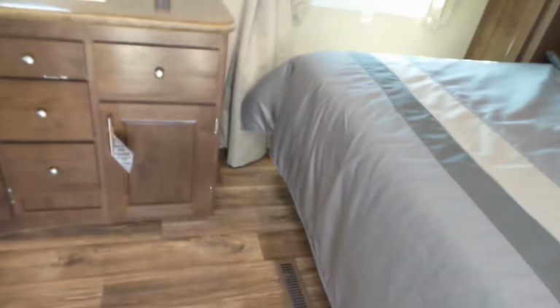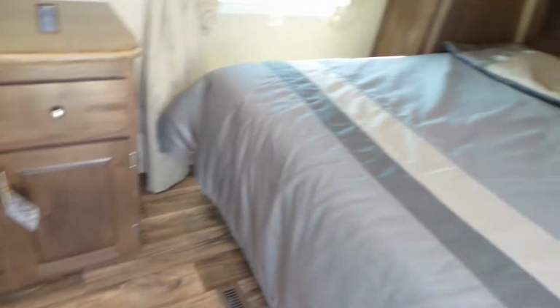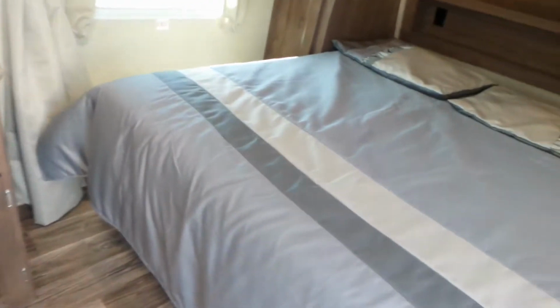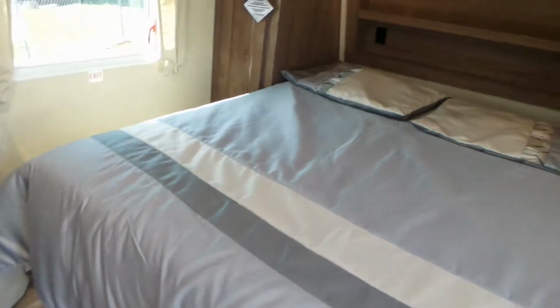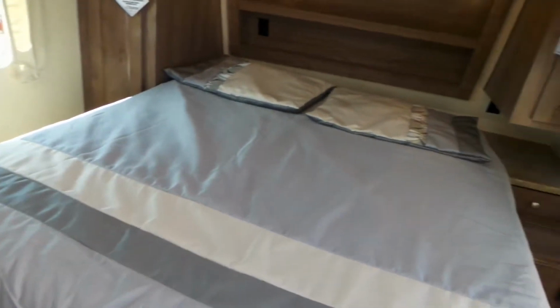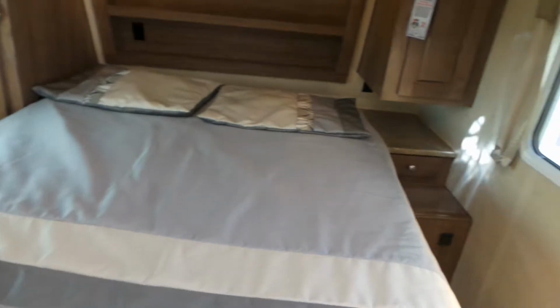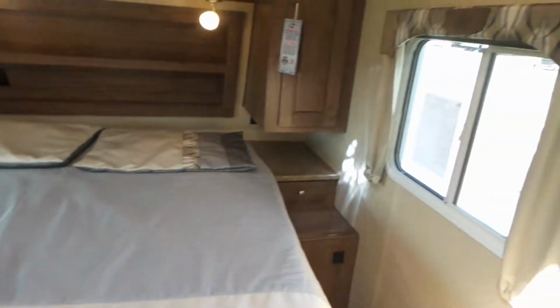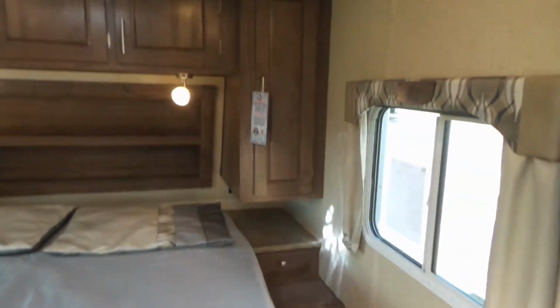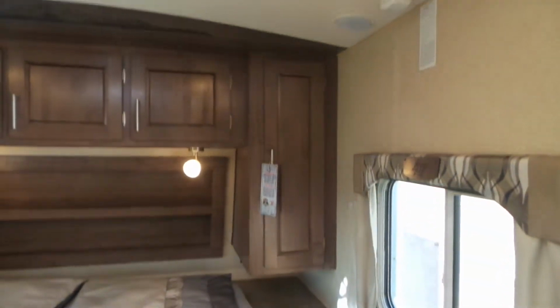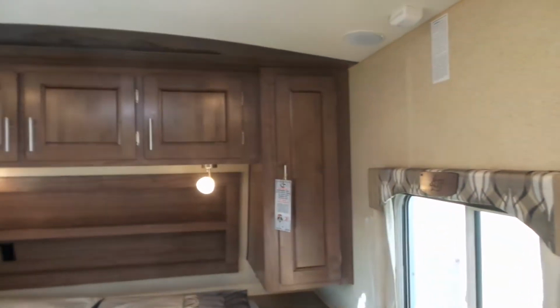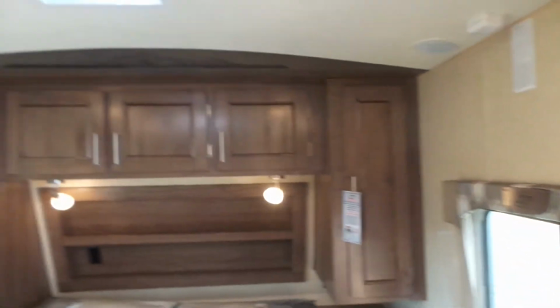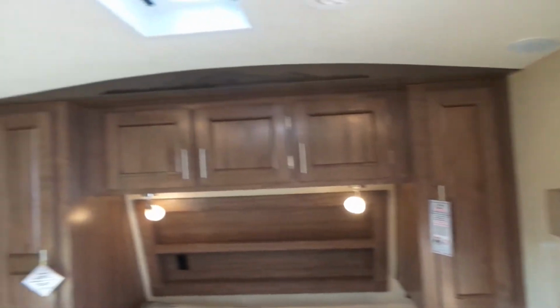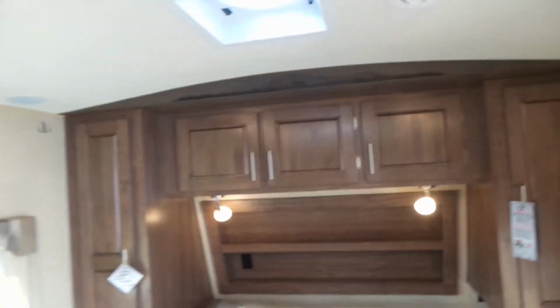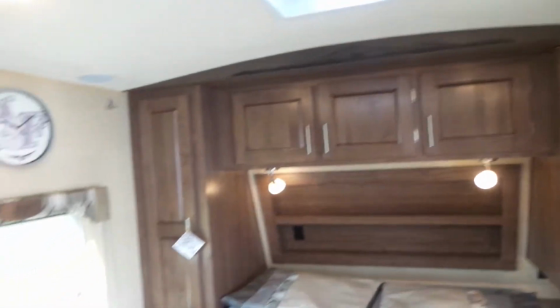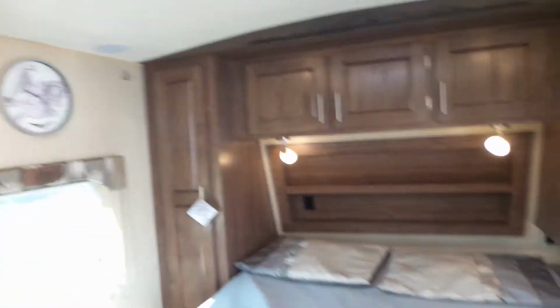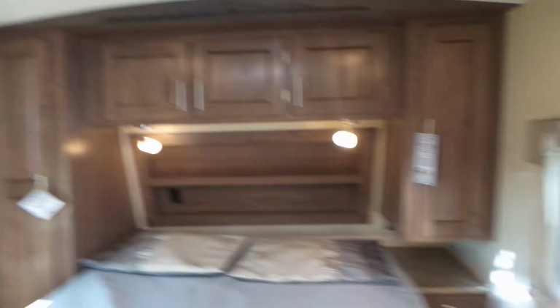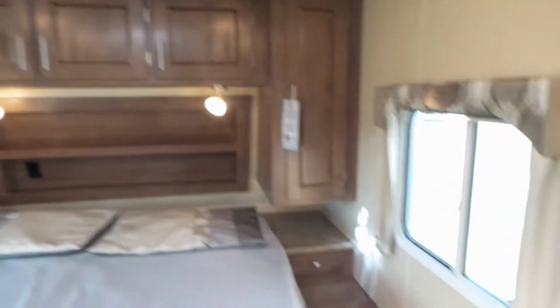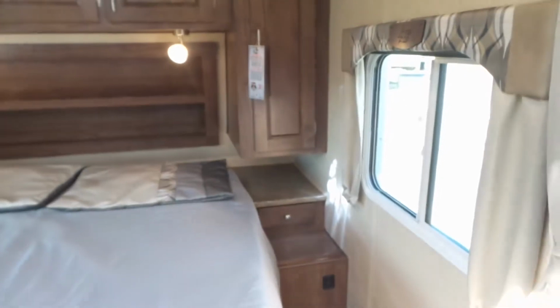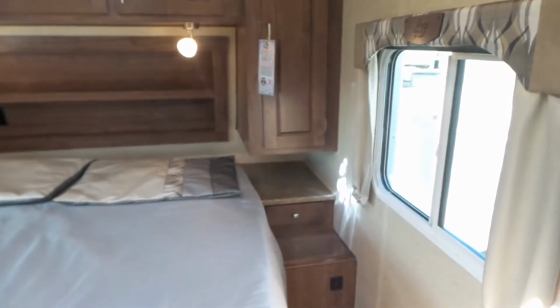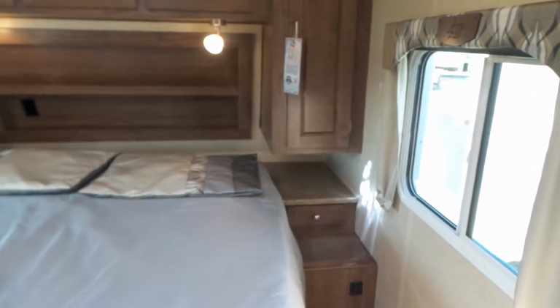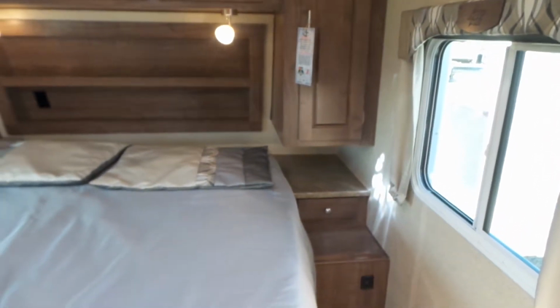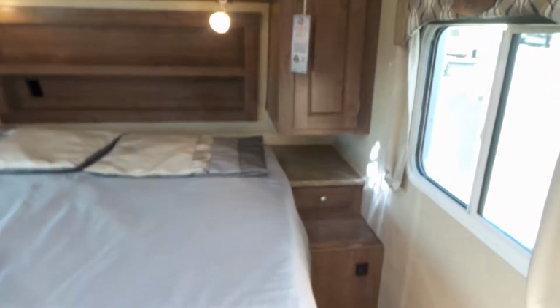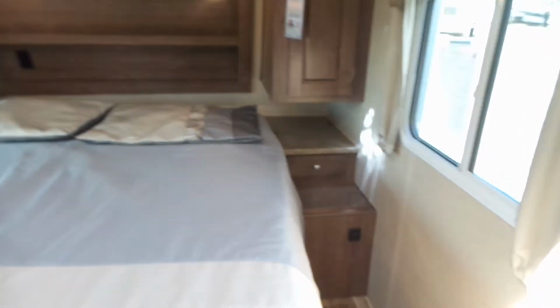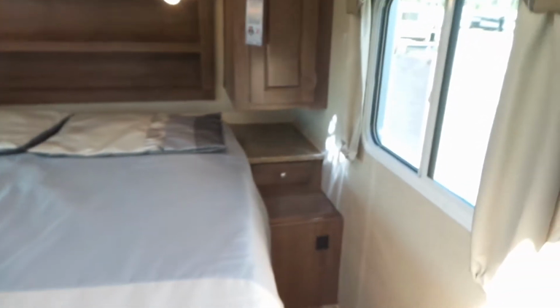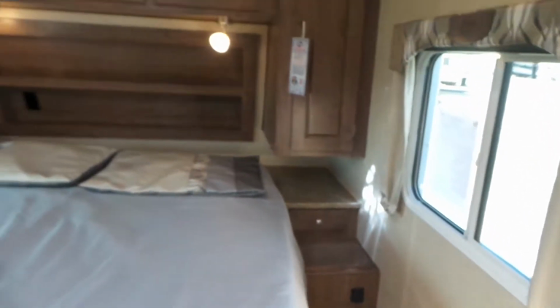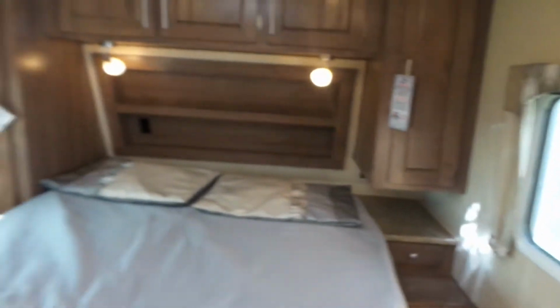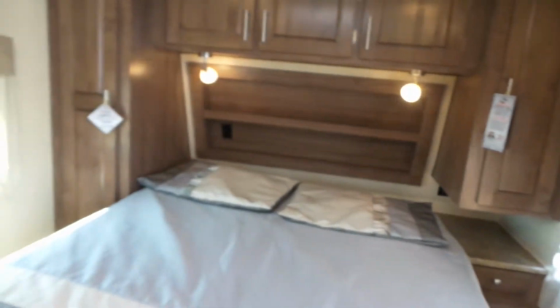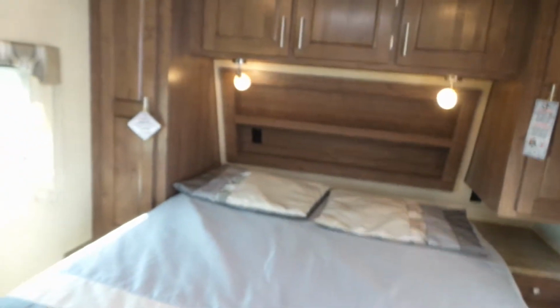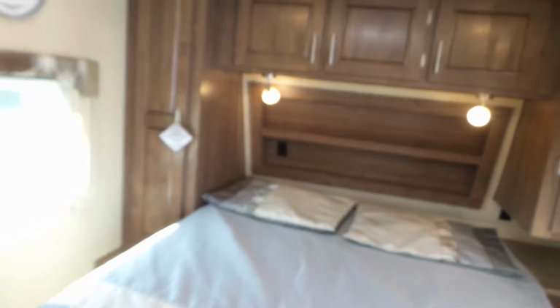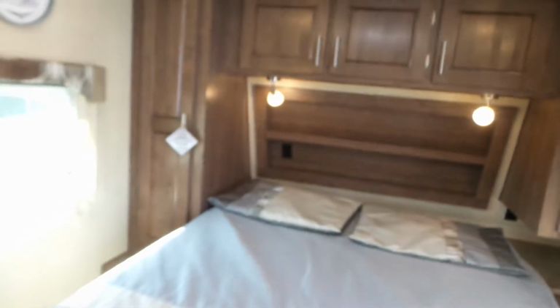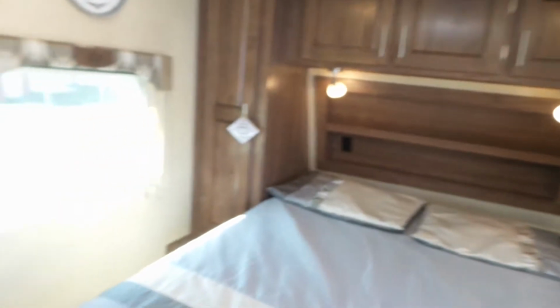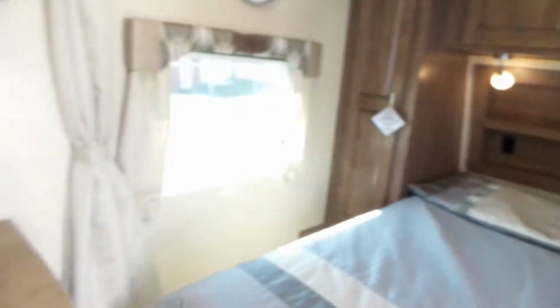It's got the RV queen bed with clothes hanging on either side and the laundry chute on the one side. It's got USB ports and power plugs on either side of the bed.